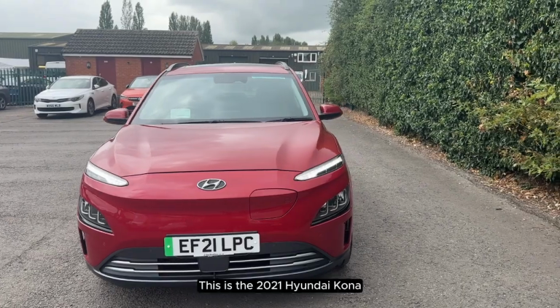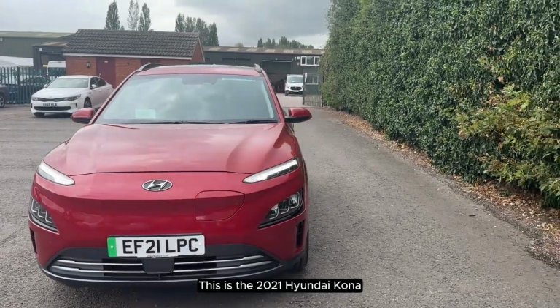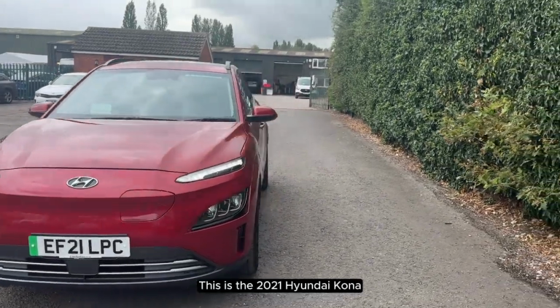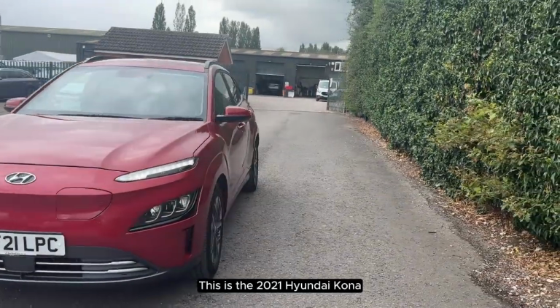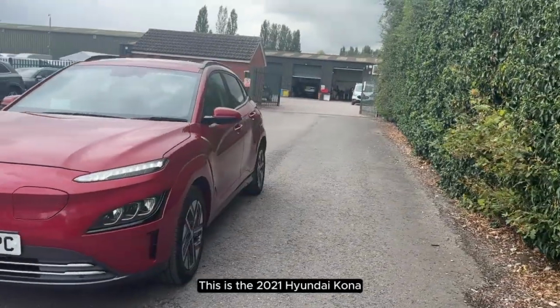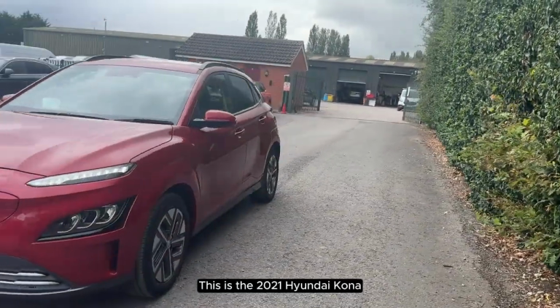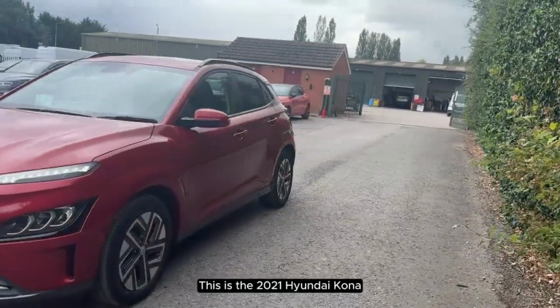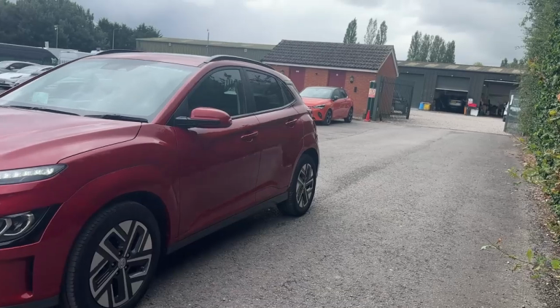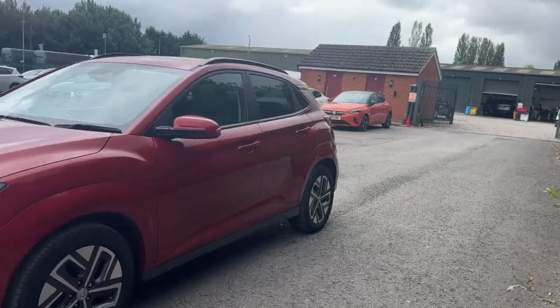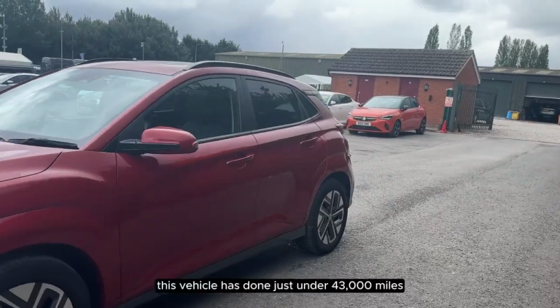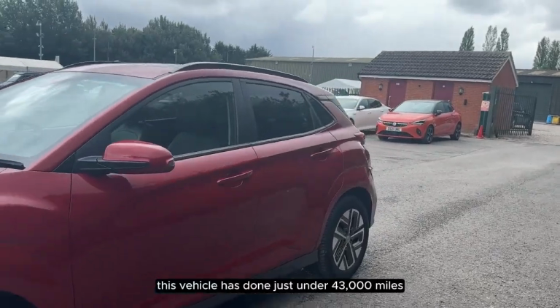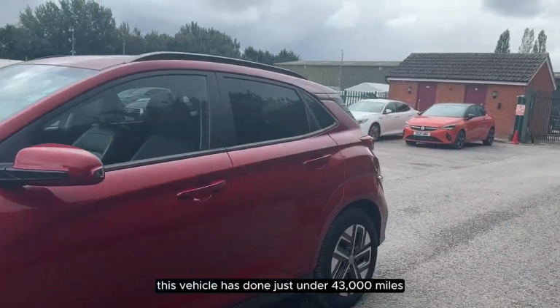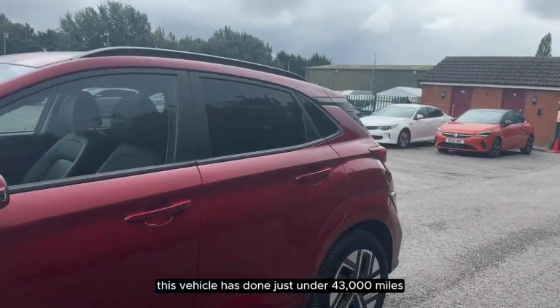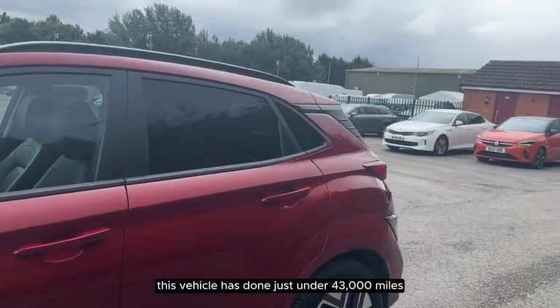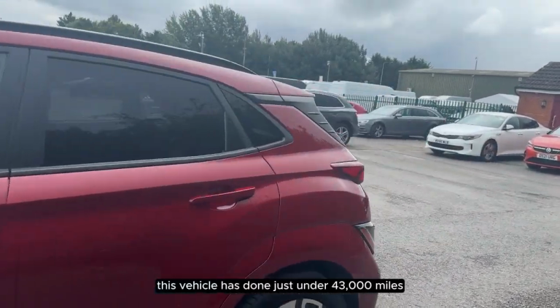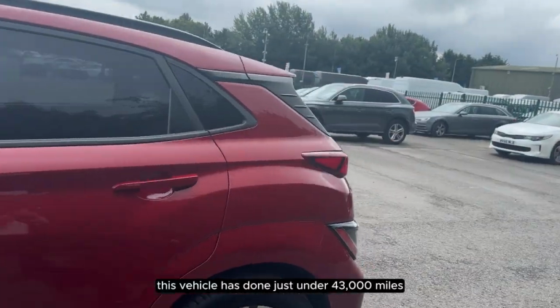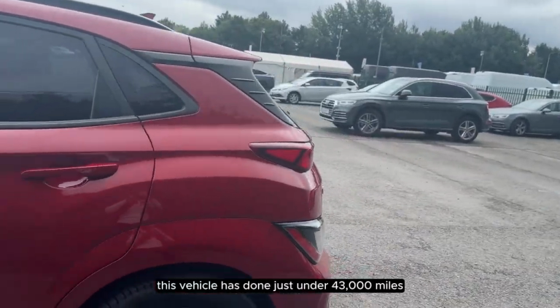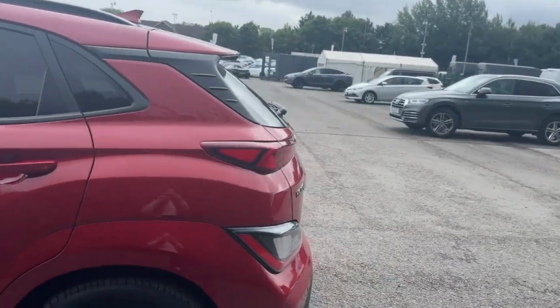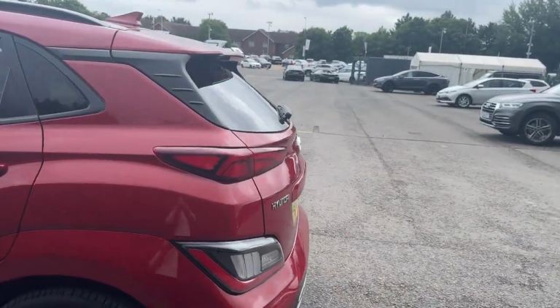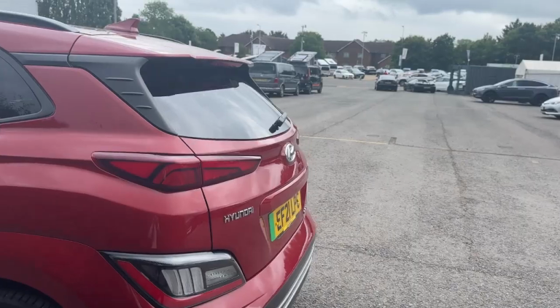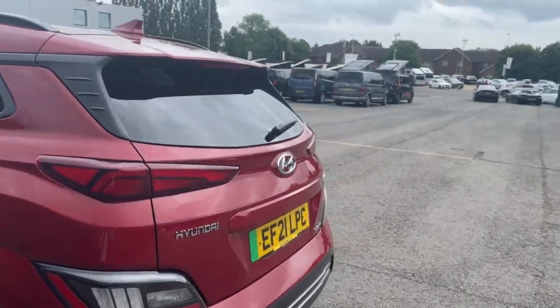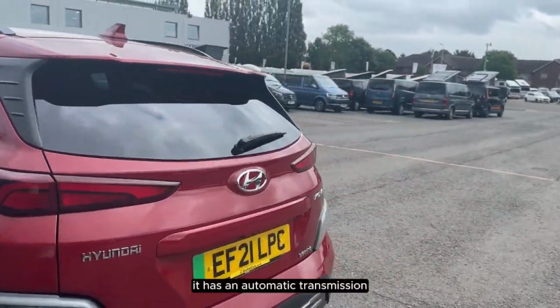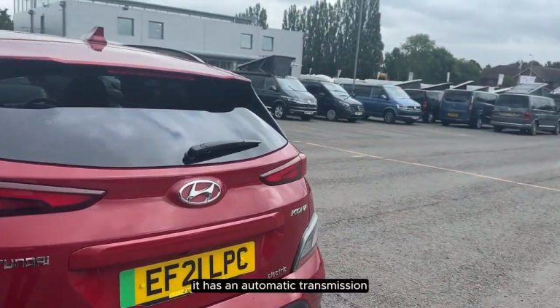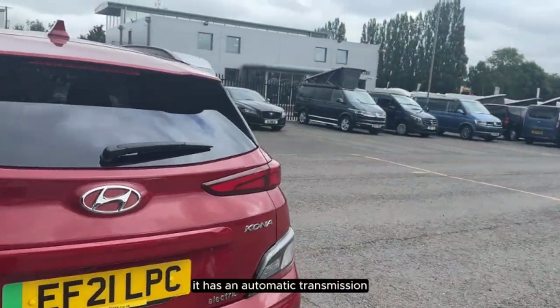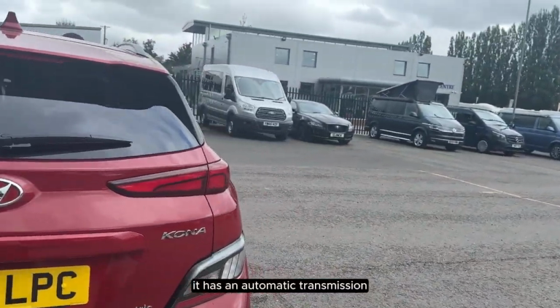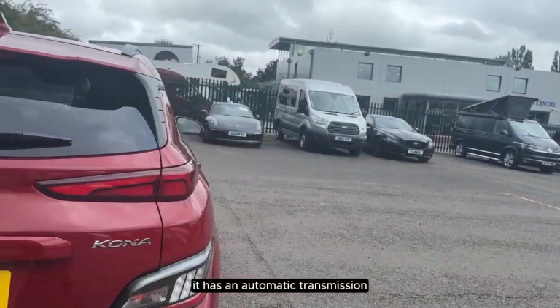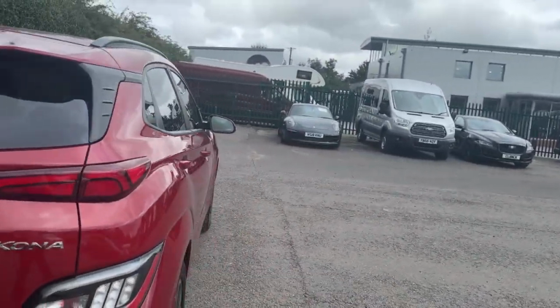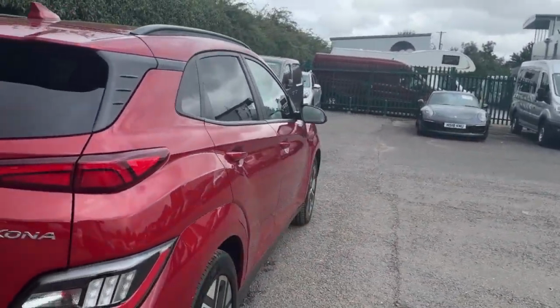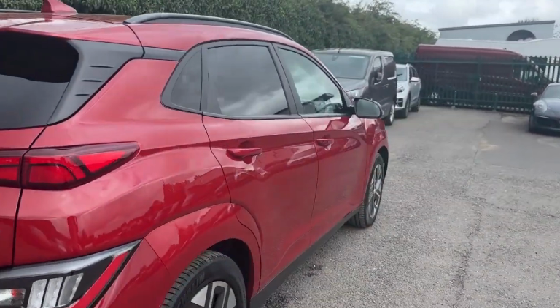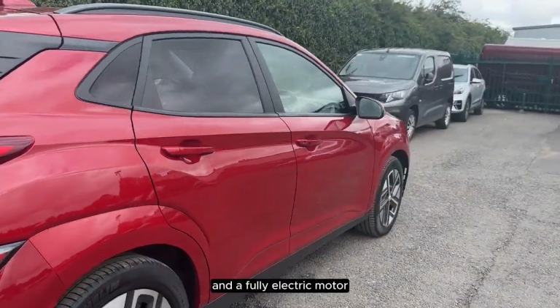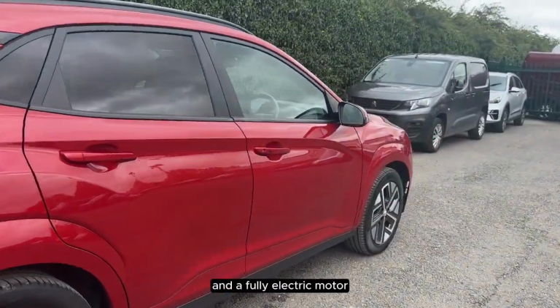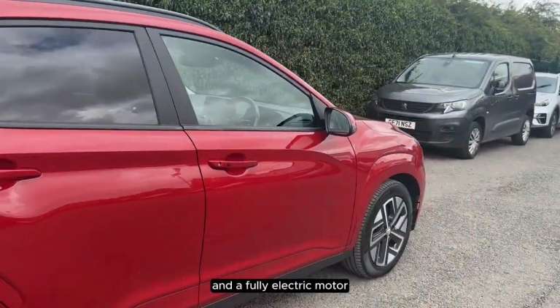This is the 2021 Hyundai Kona. This vehicle has done just under 43,000 miles. It has an automatic transmission and a fully electric motor.